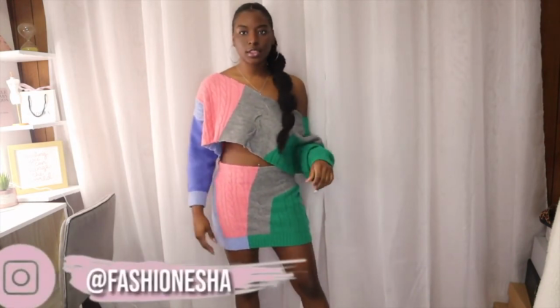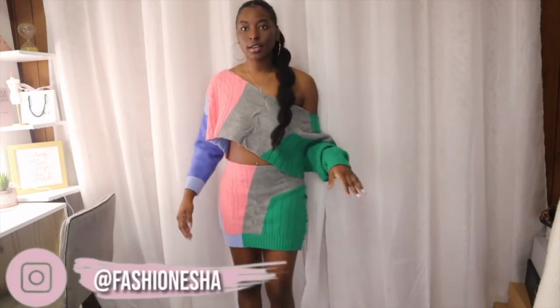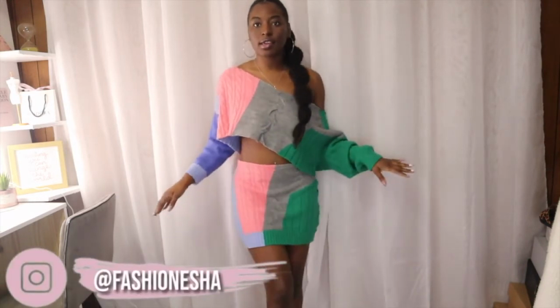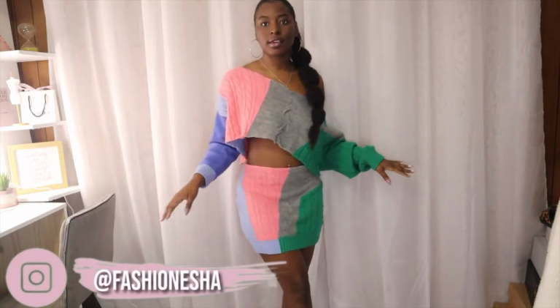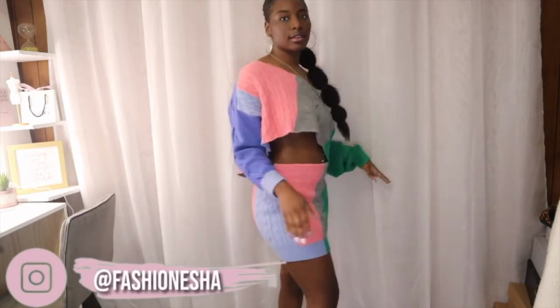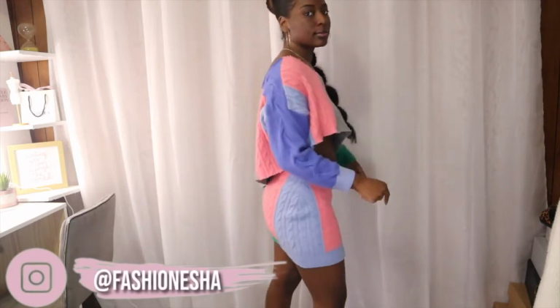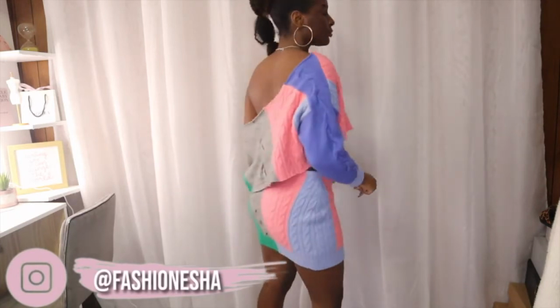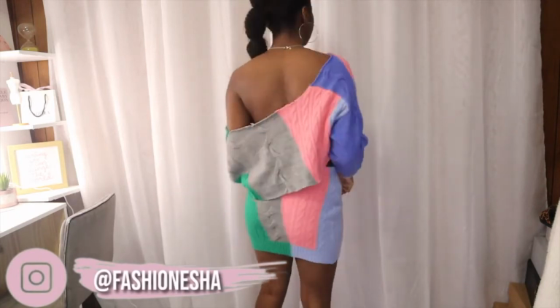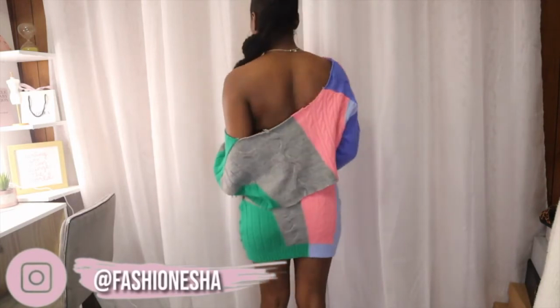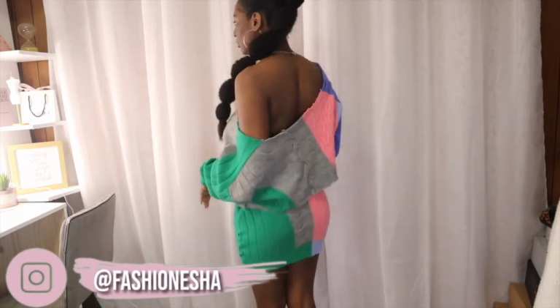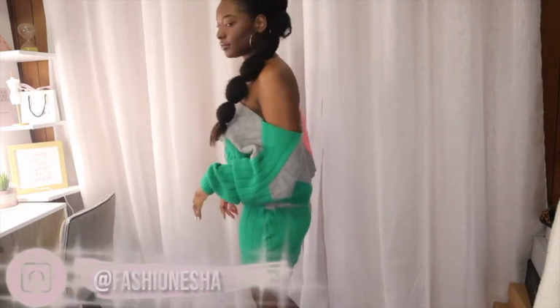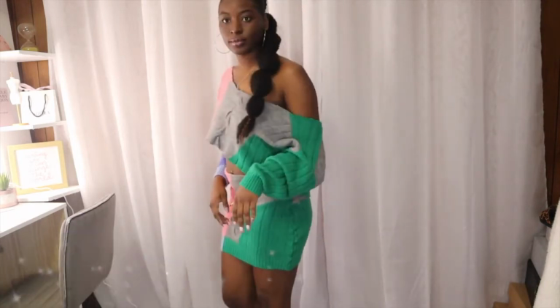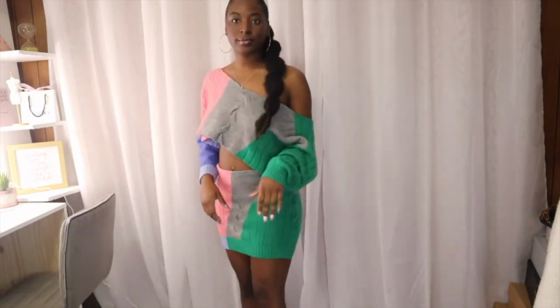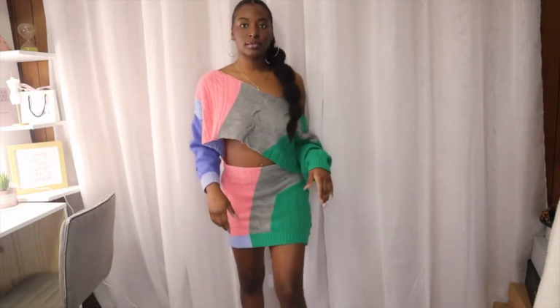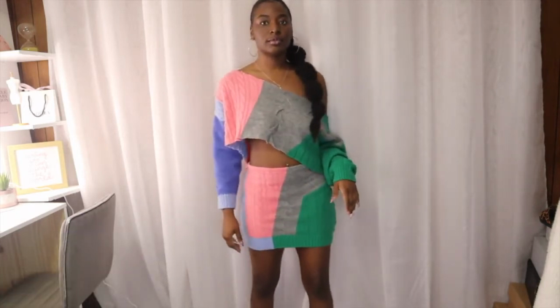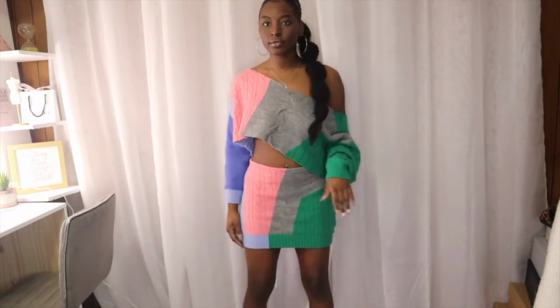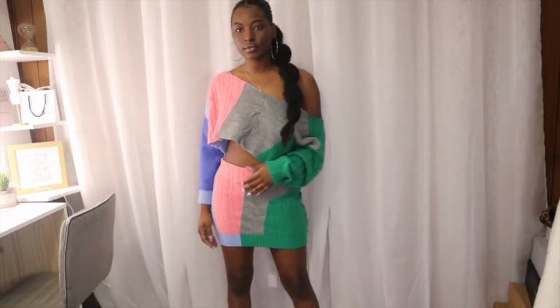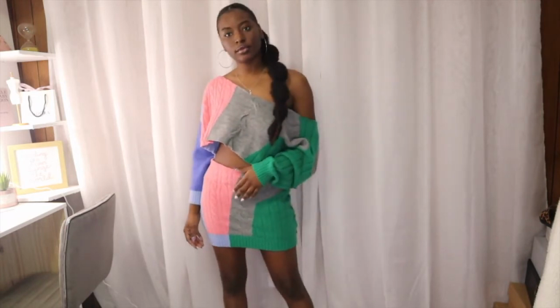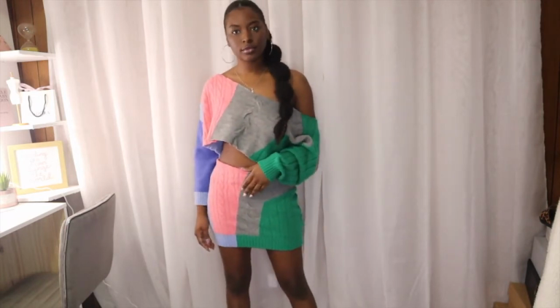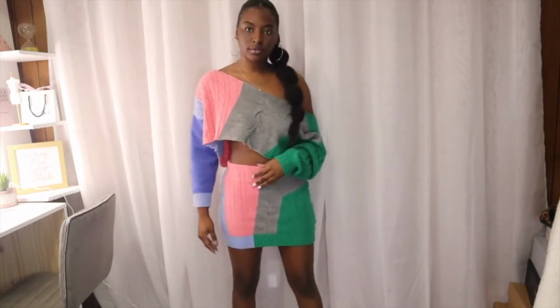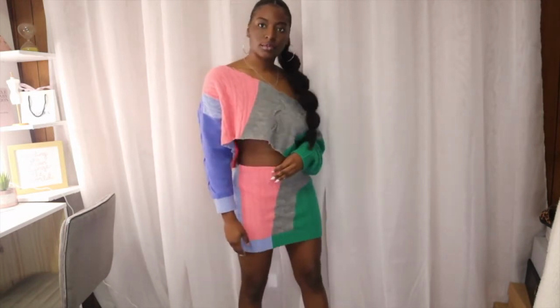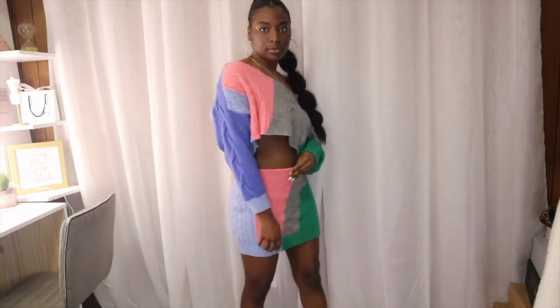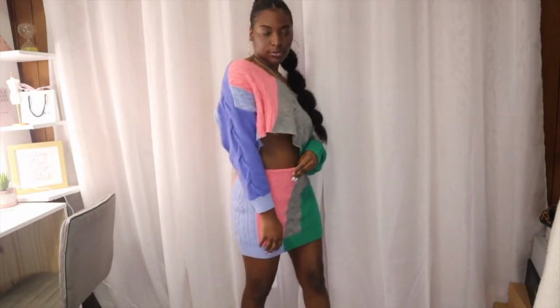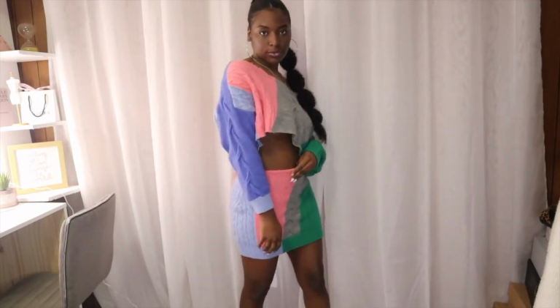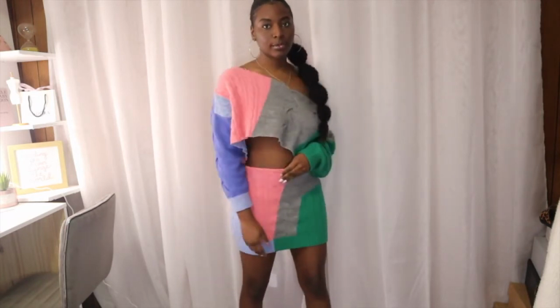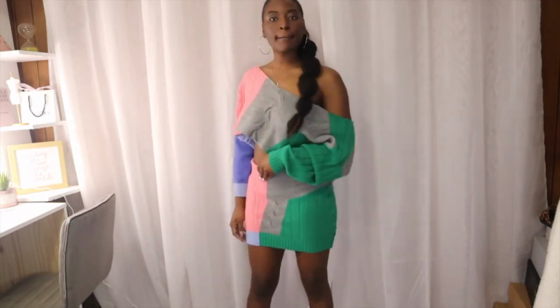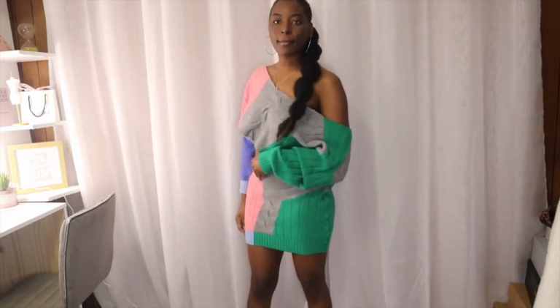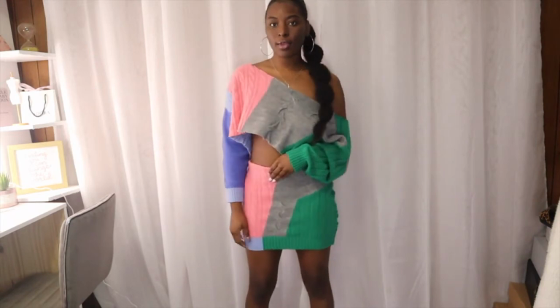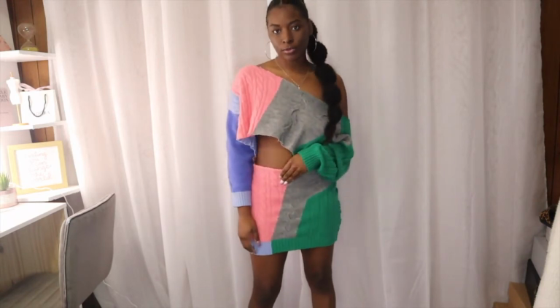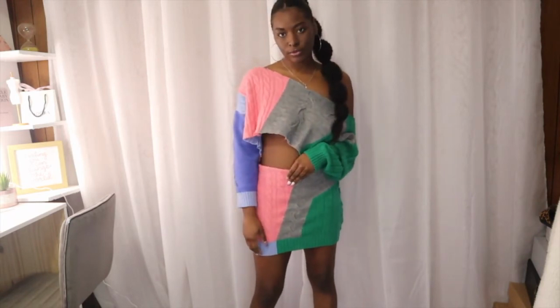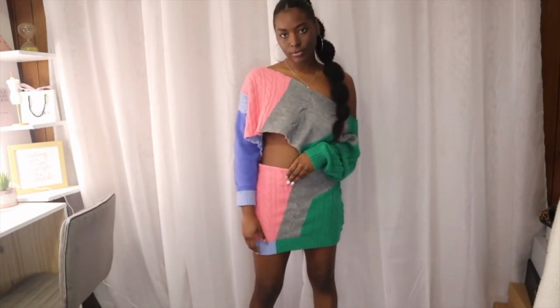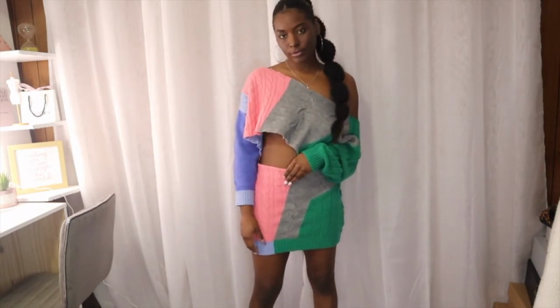You can follow me on Instagram at Fashionisha, where I posted my reel, or you can follow me on TikTok where I posted my TikTok. But that's all I have for you guys. I hope that you enjoyed this video. May your curls pop and your grind never stop, Flavor Squad. I'm out of here.